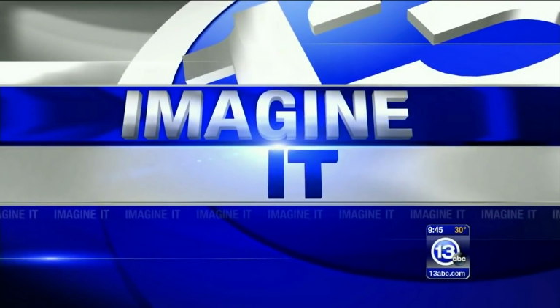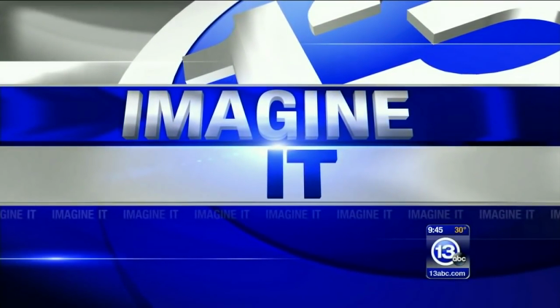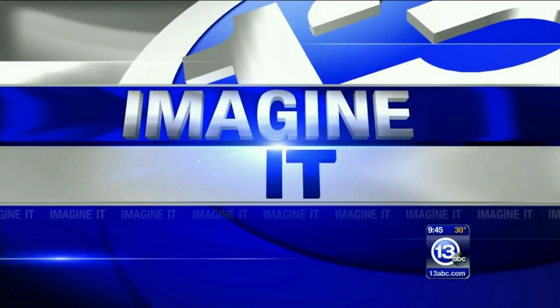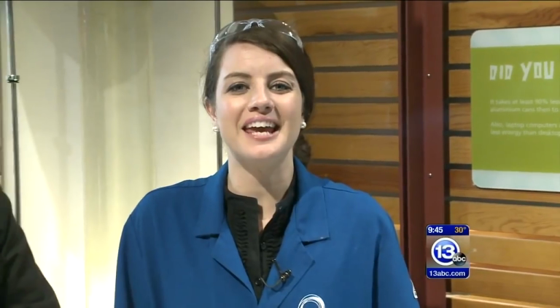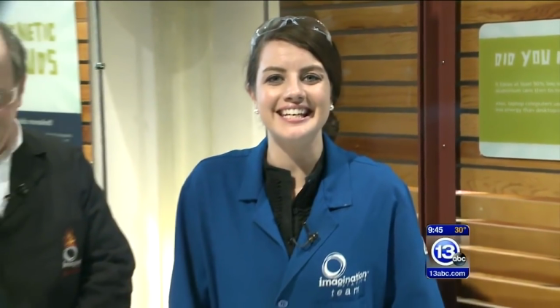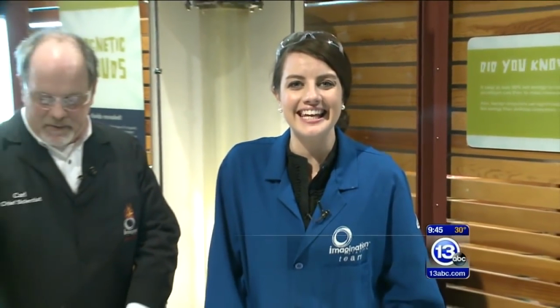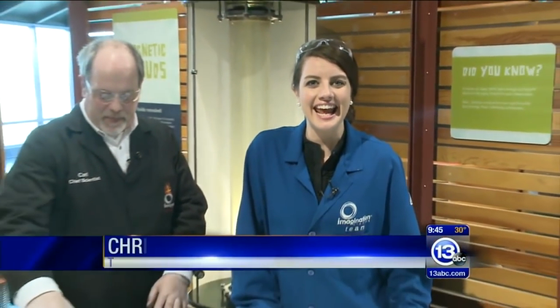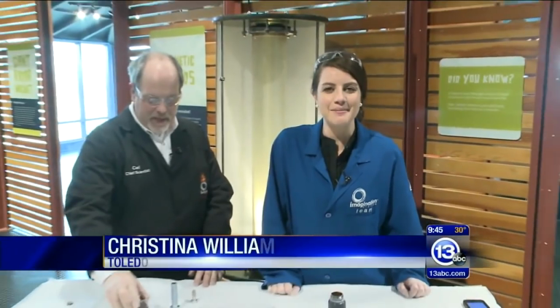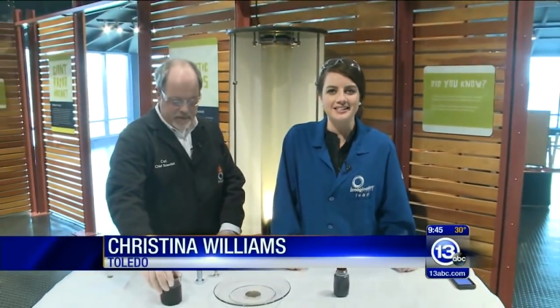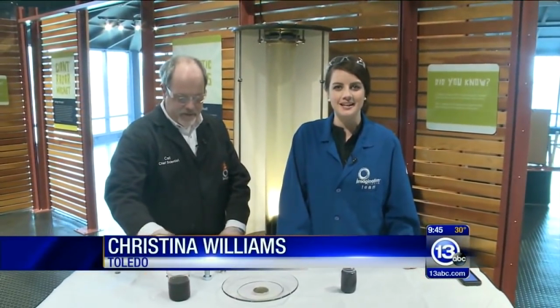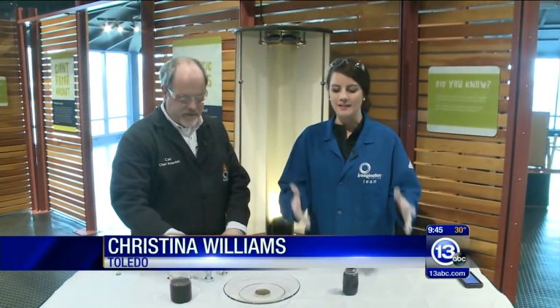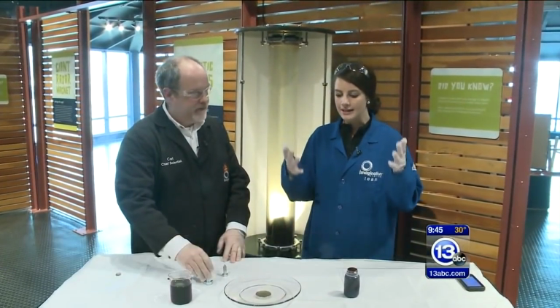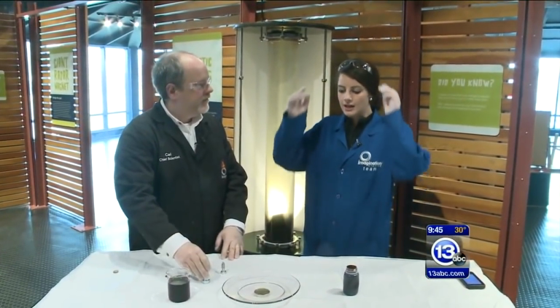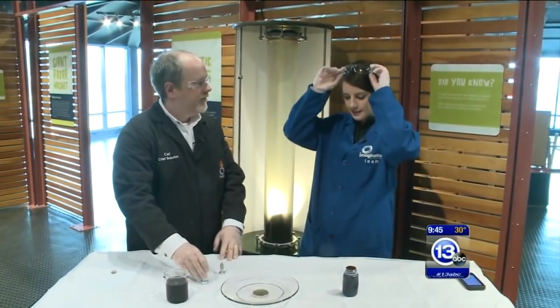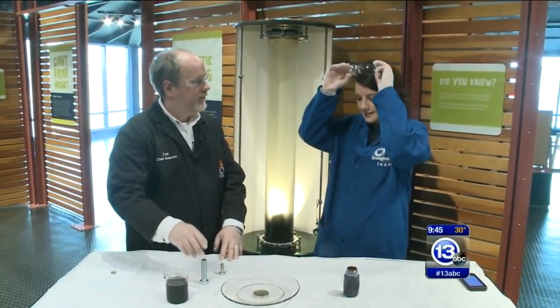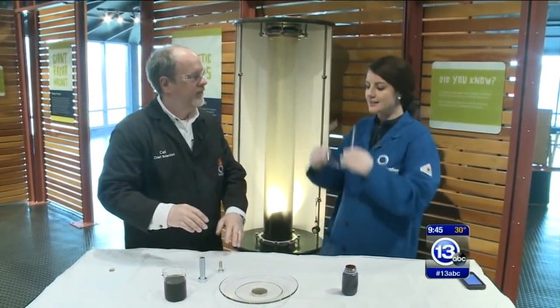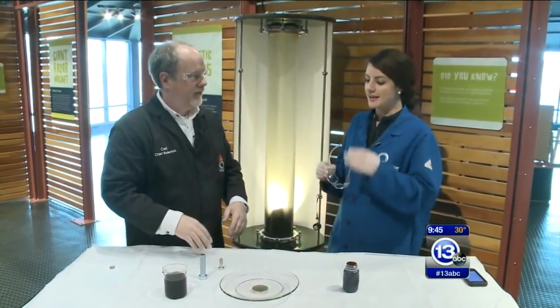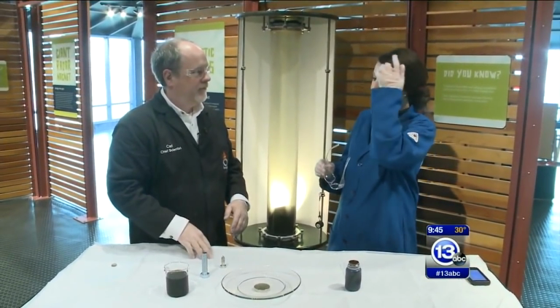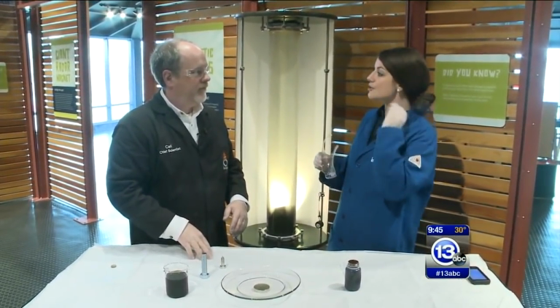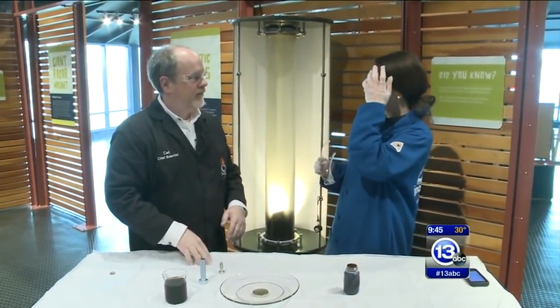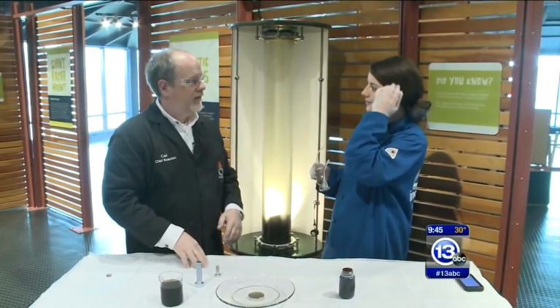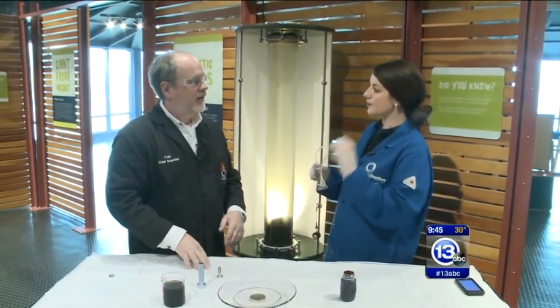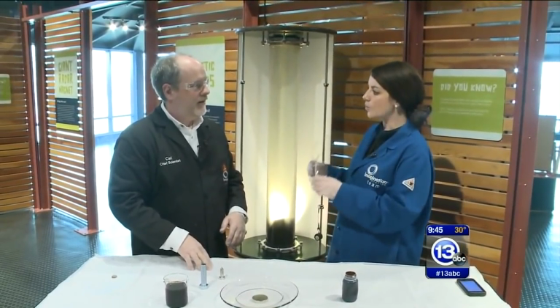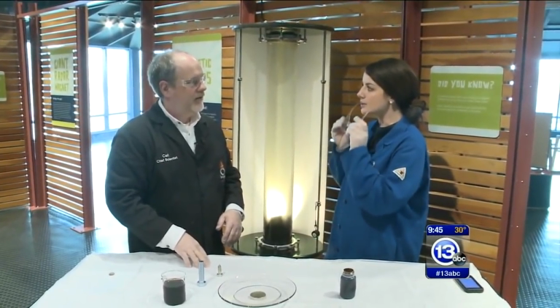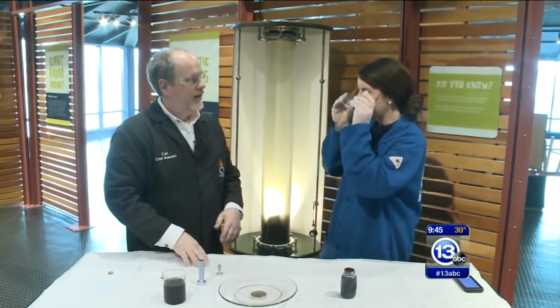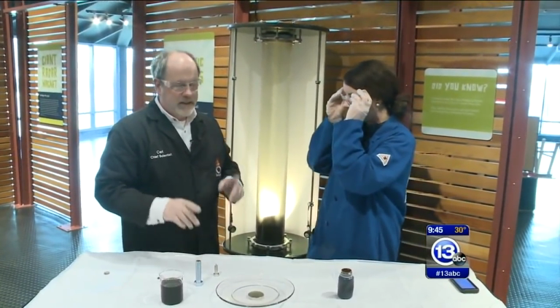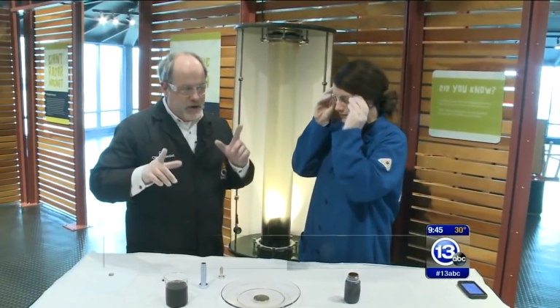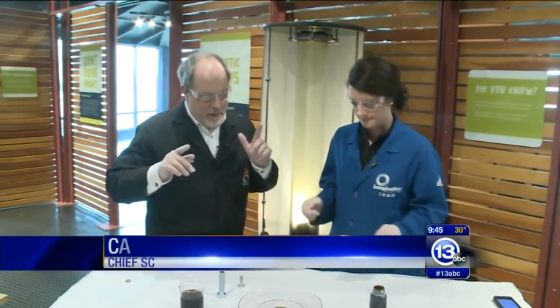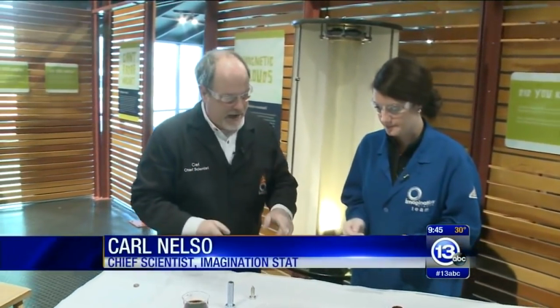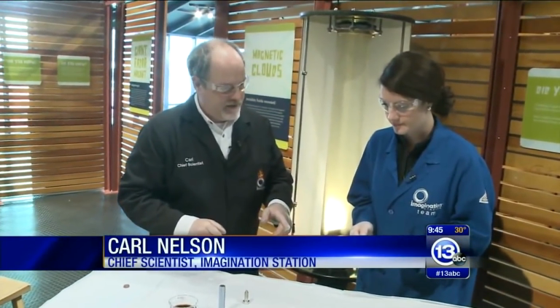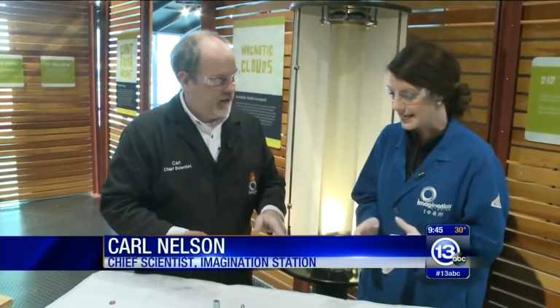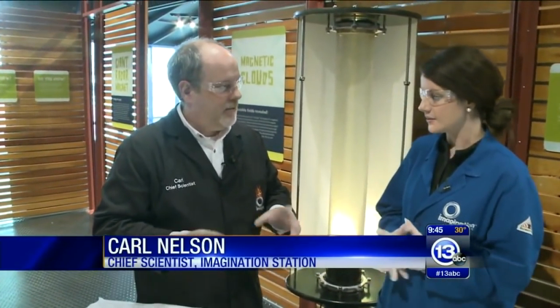Hey, everybody. We are on location yet again at the Imagination Station. I have all my gear on — I need to put the safety glasses back on — but it is National Engineering Week. So Carl, what are we doing today? Today we're going to talk about magnets.